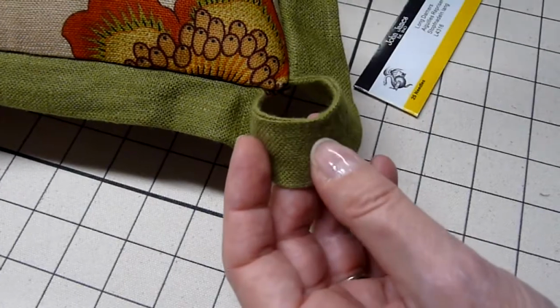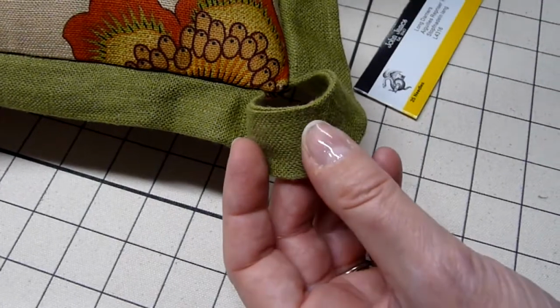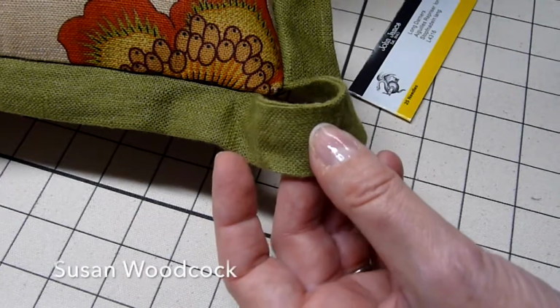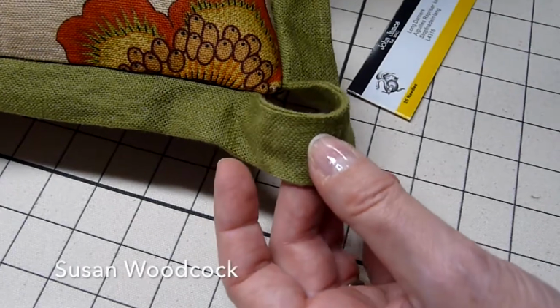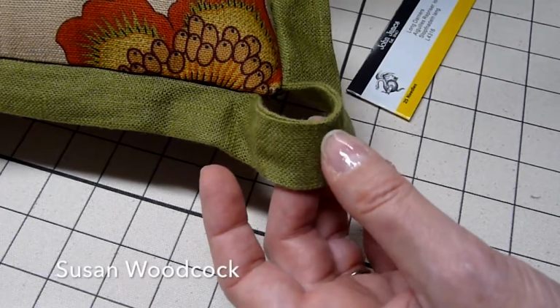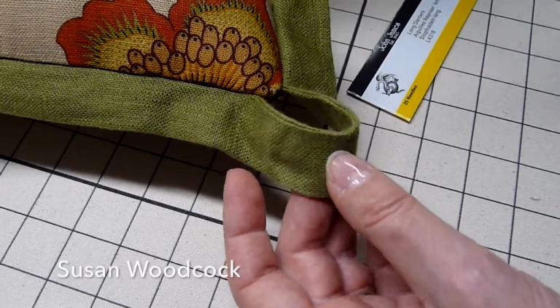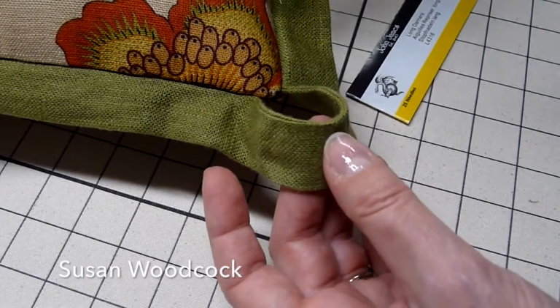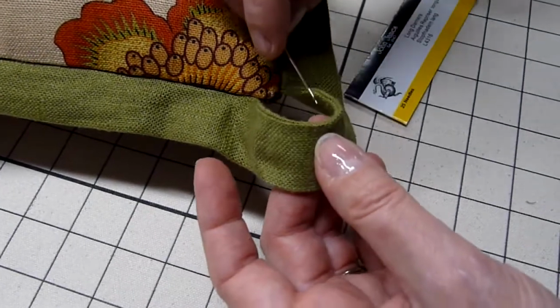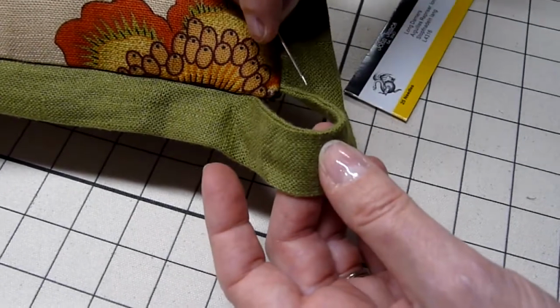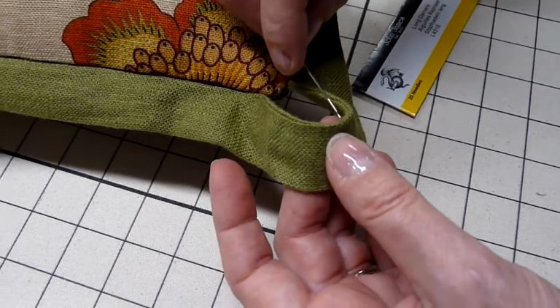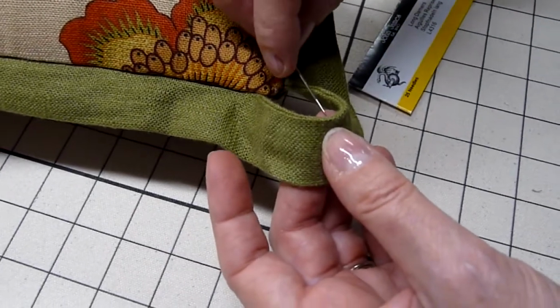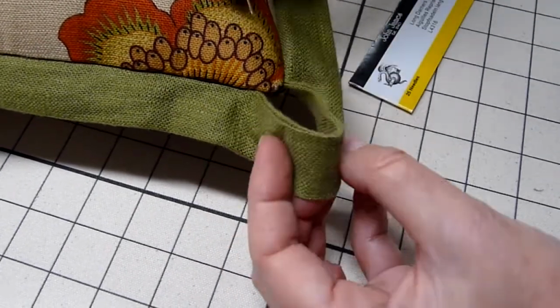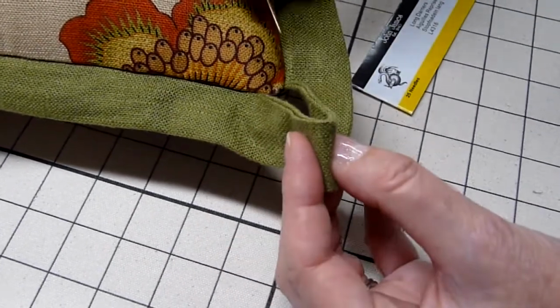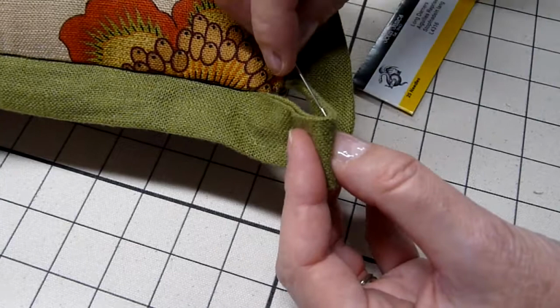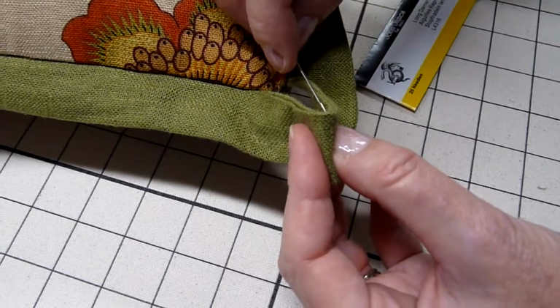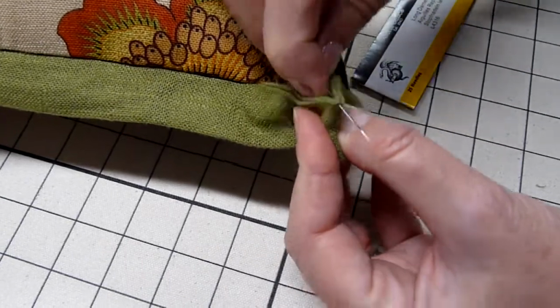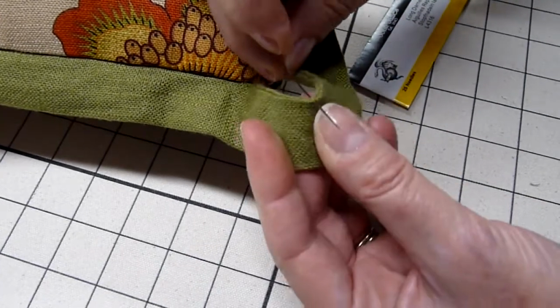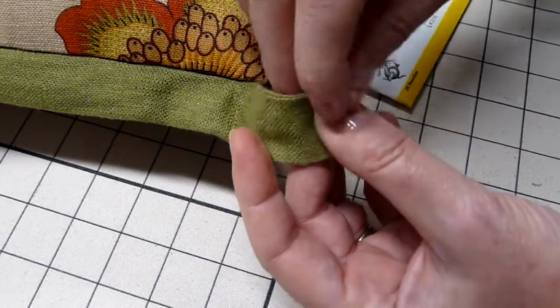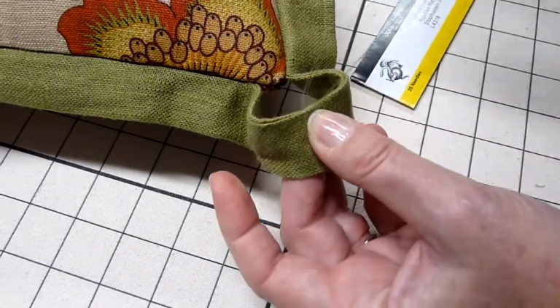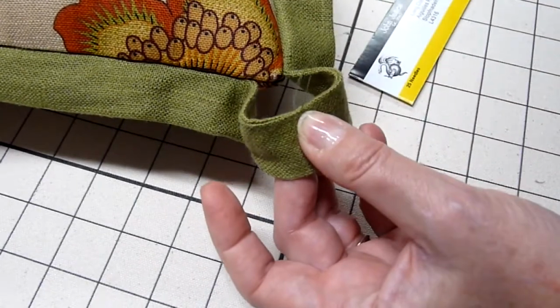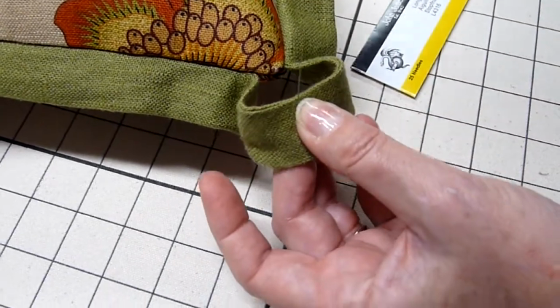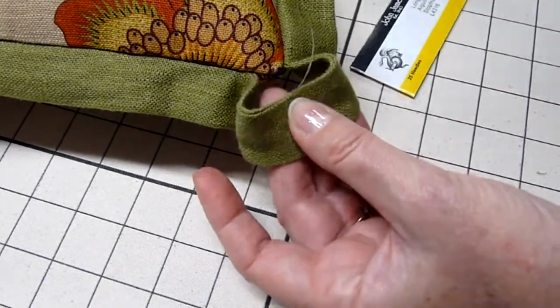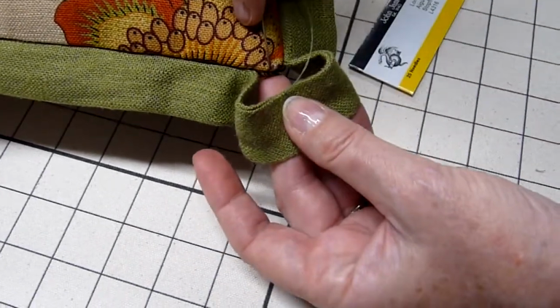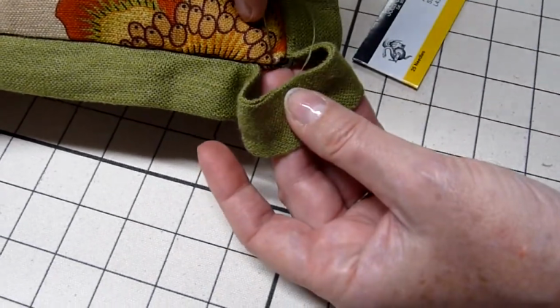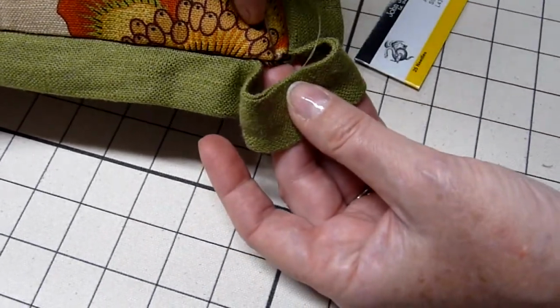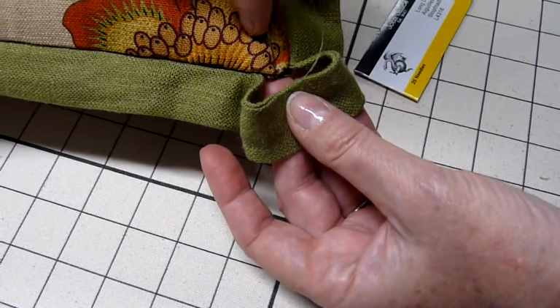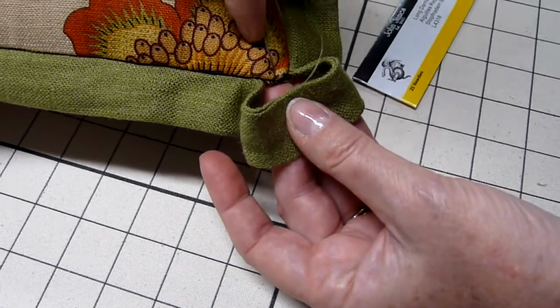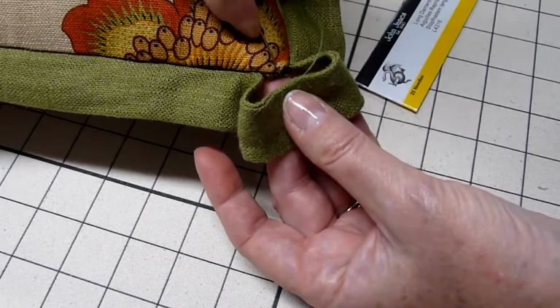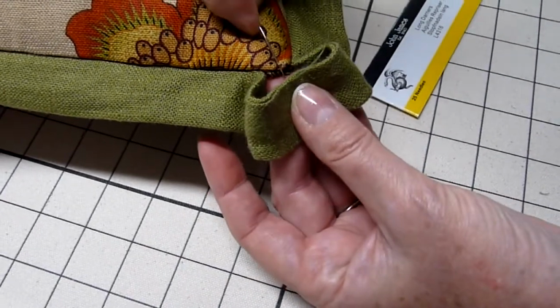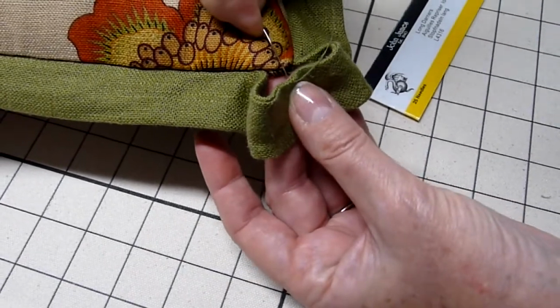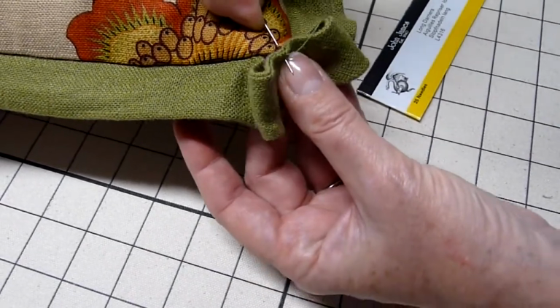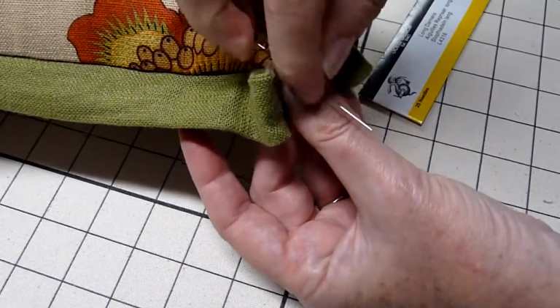I'm going to hand stitch the corner of the cutout on the flange, starting in the center and then bringing that to the corner of the pillow, taking a stitch, and then catching the flange again.